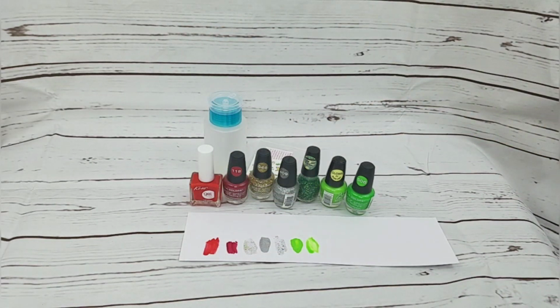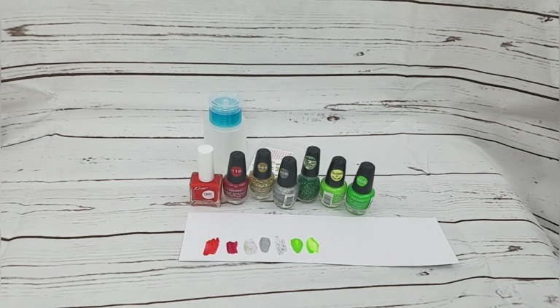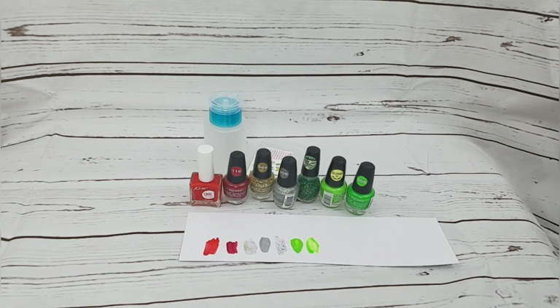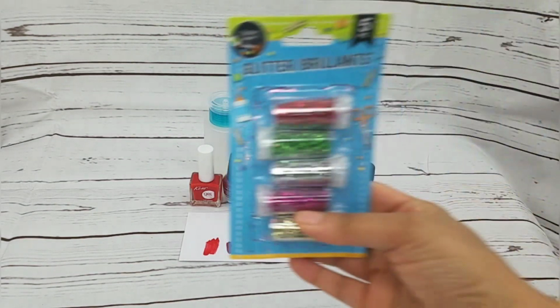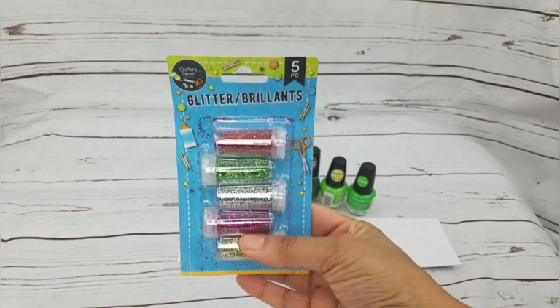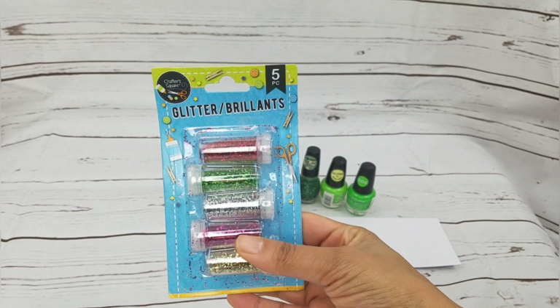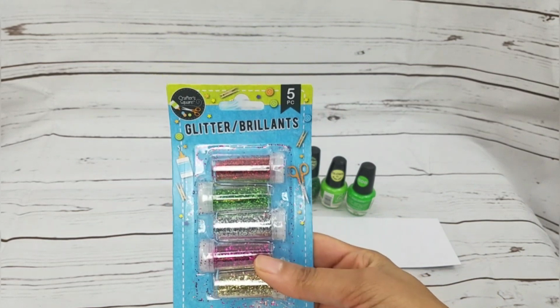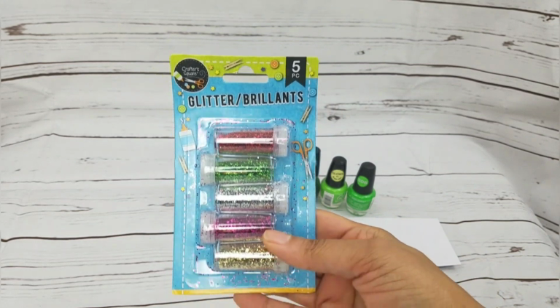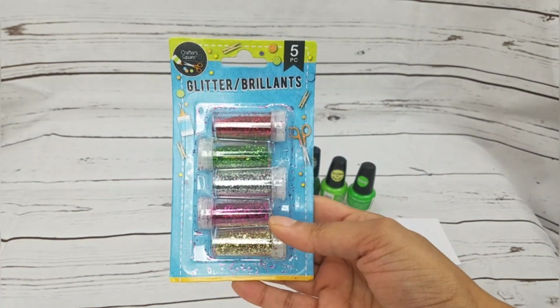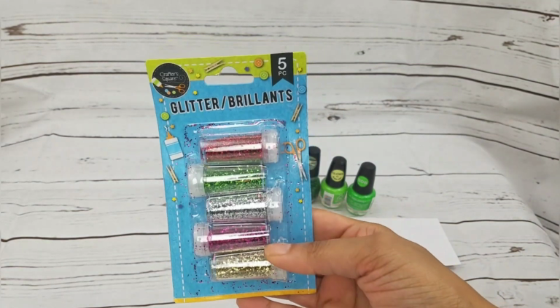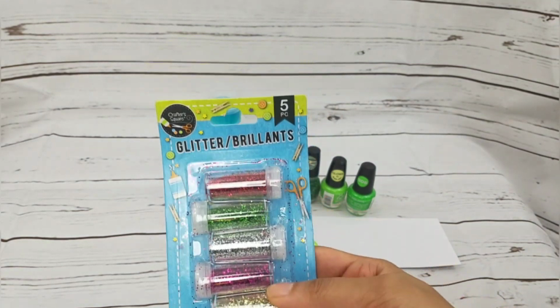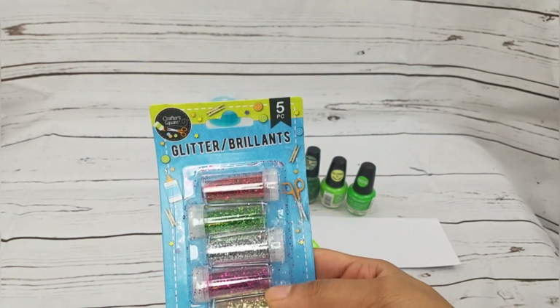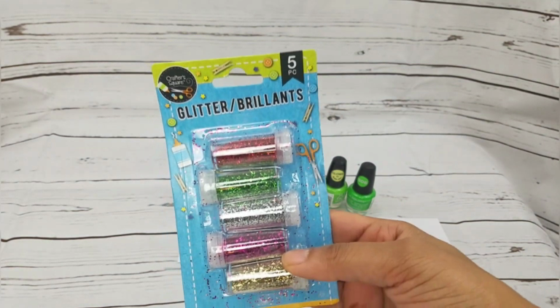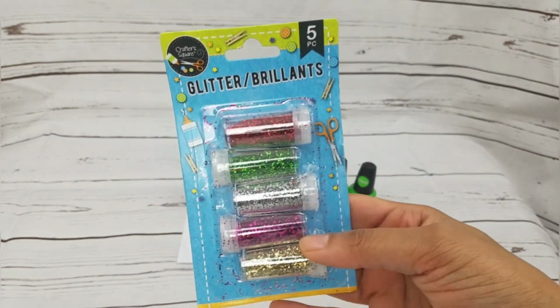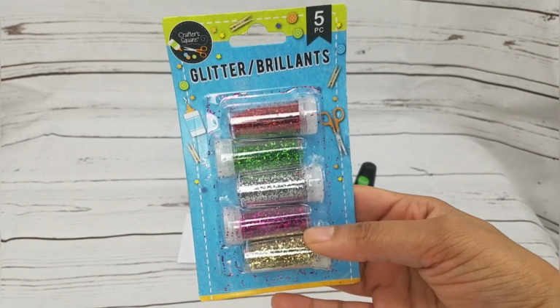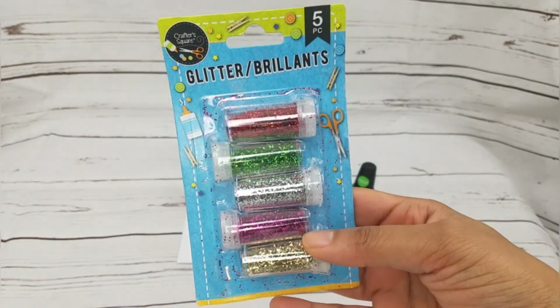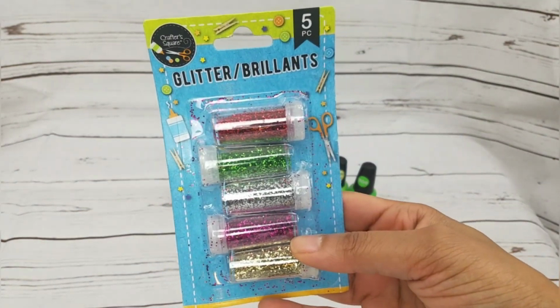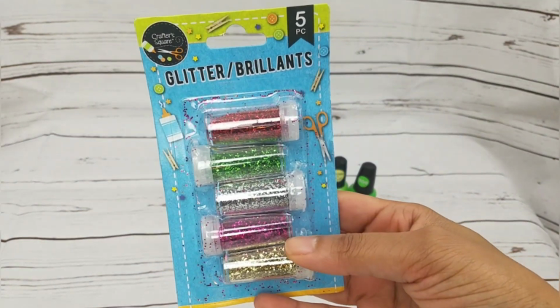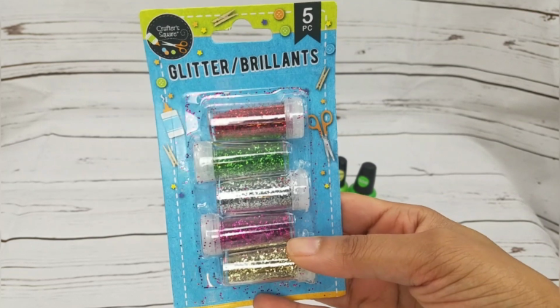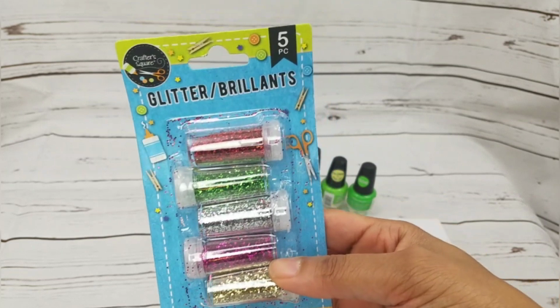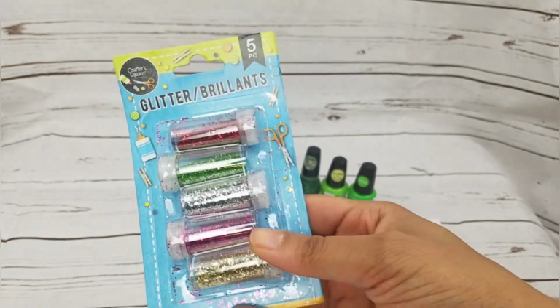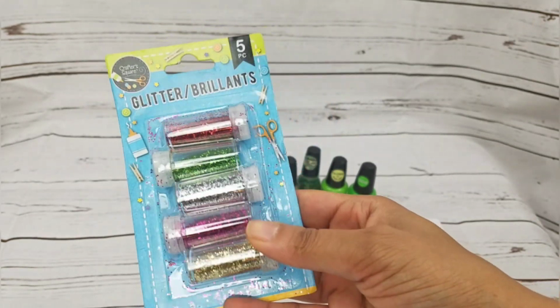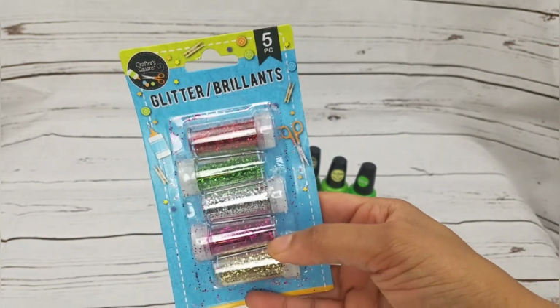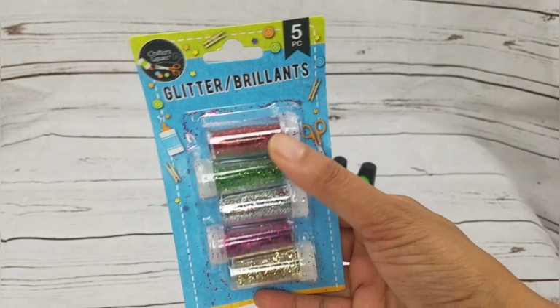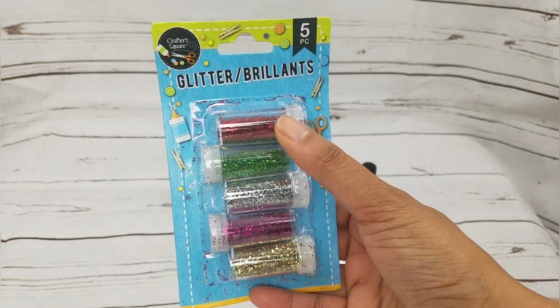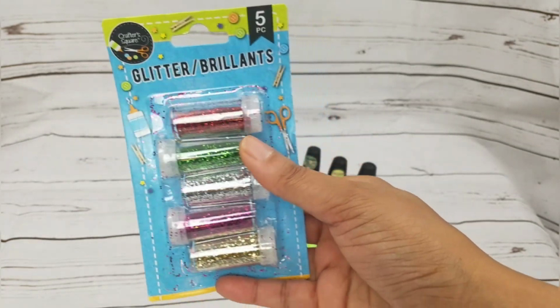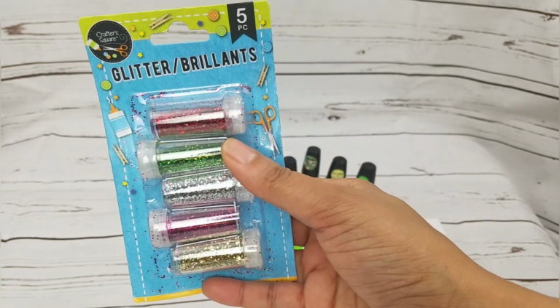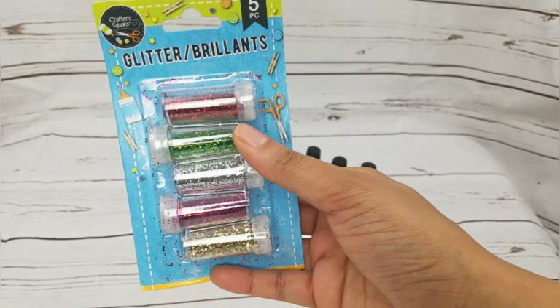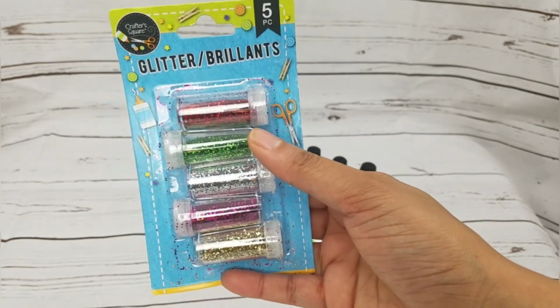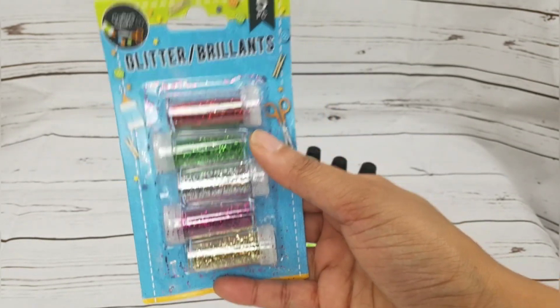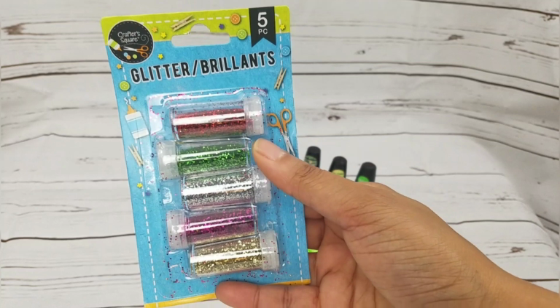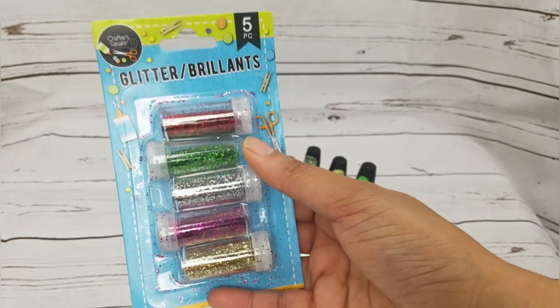I also got this pack of glitter — it's five glitters for a dollar. I was looking for red glitter nail polish but they didn't have any, so I grabbed this and I'll mix the red glitter with clear nail polish.